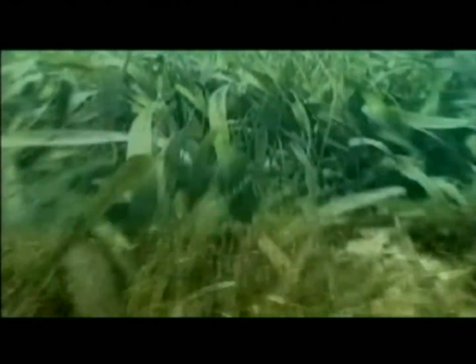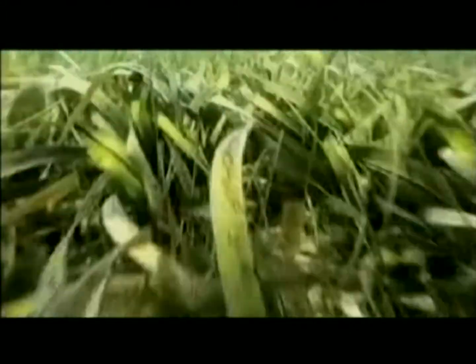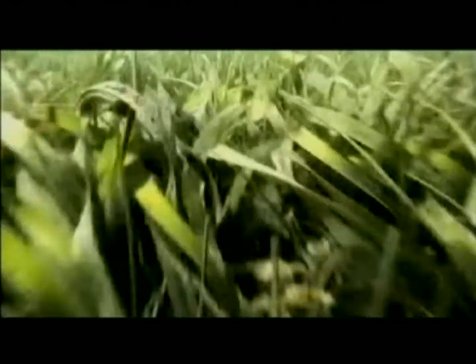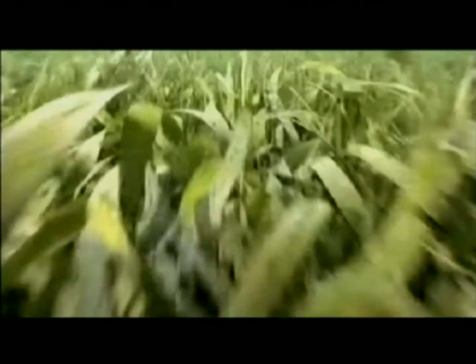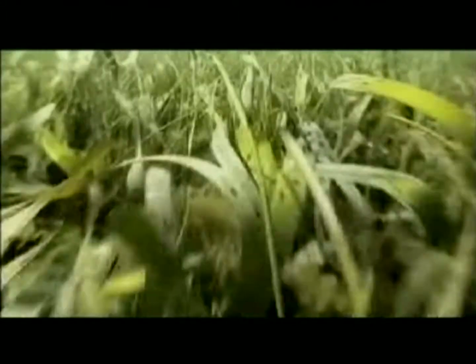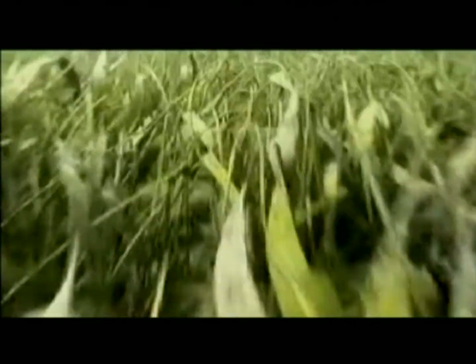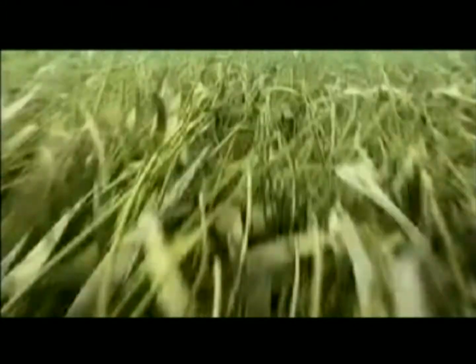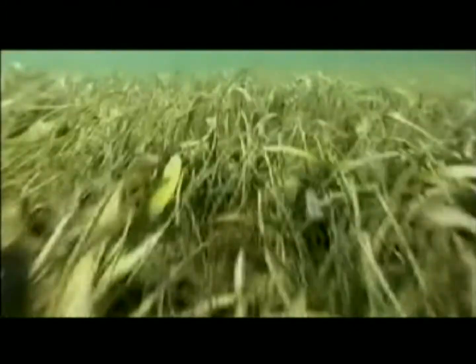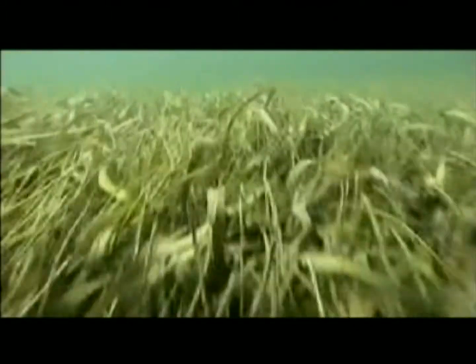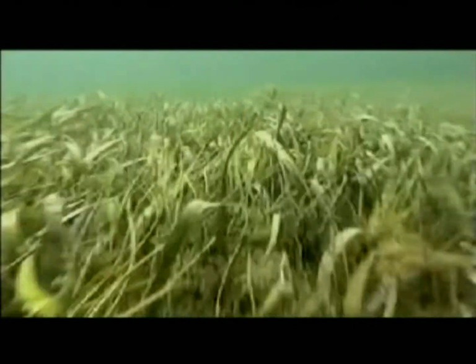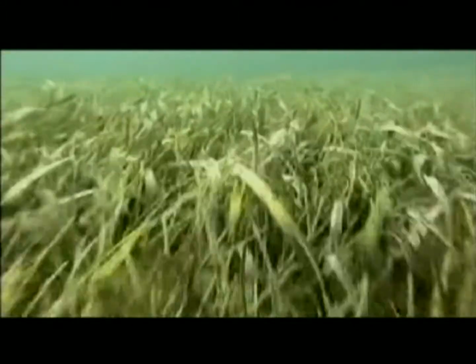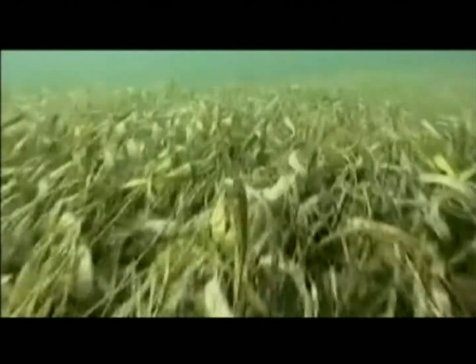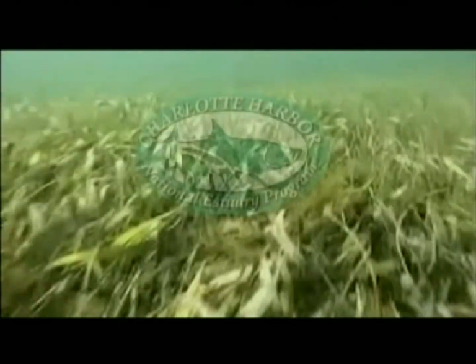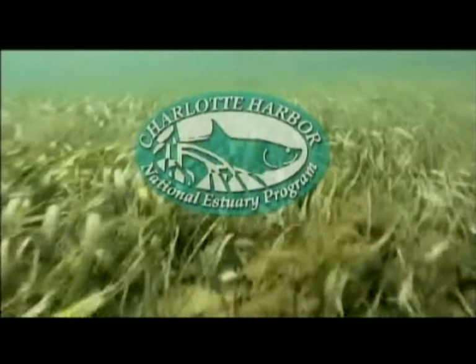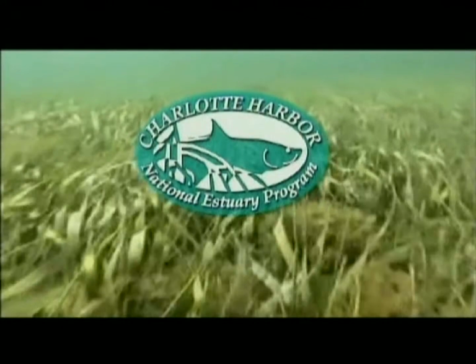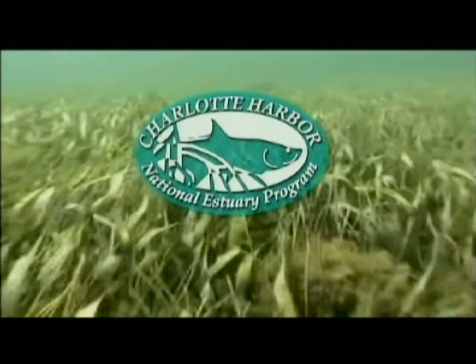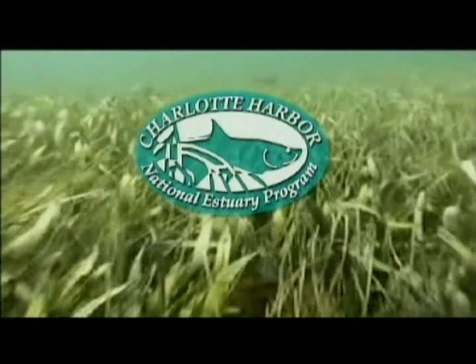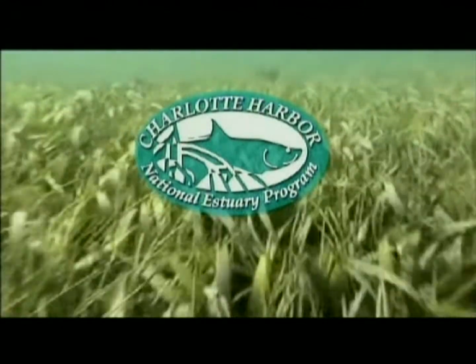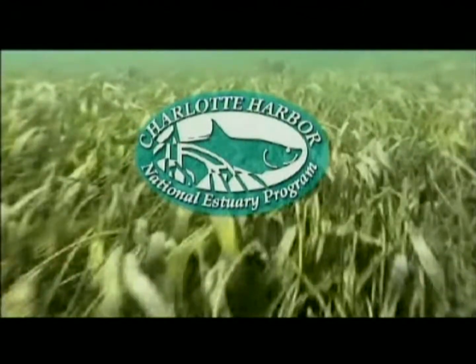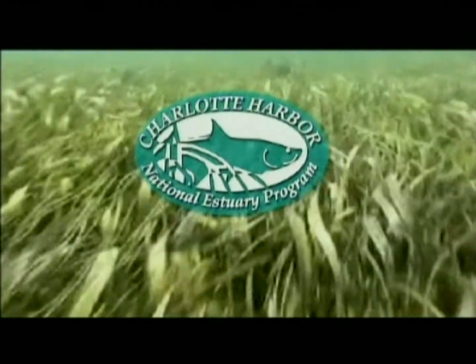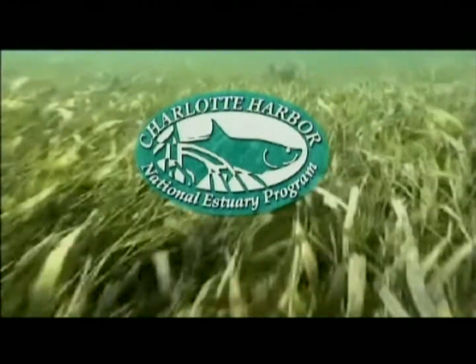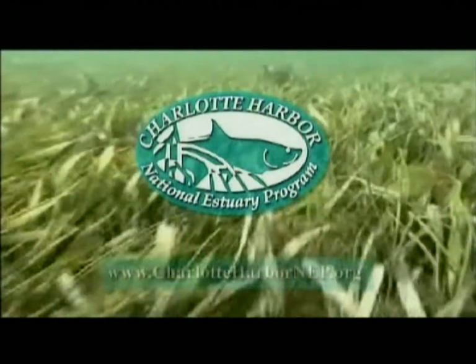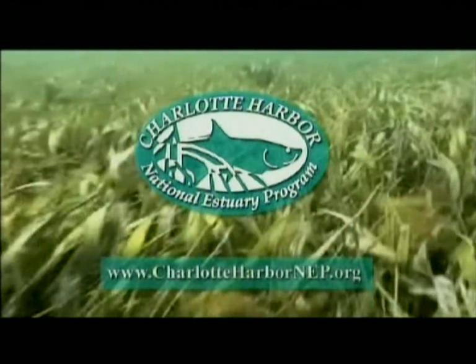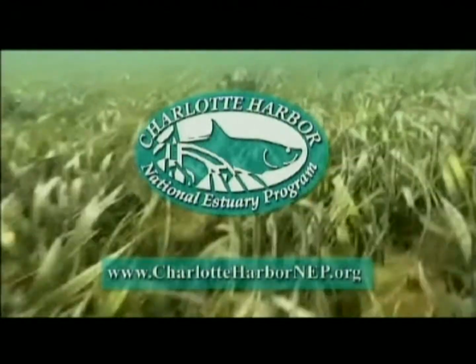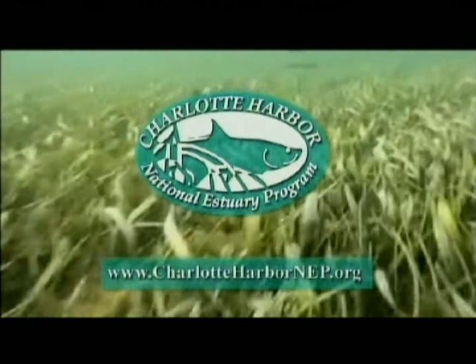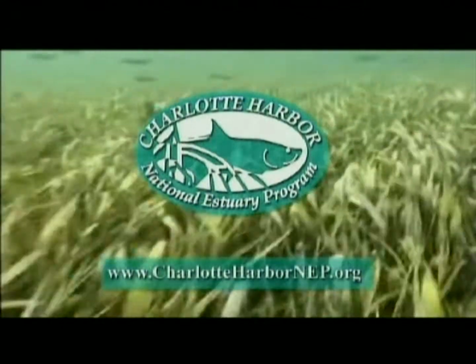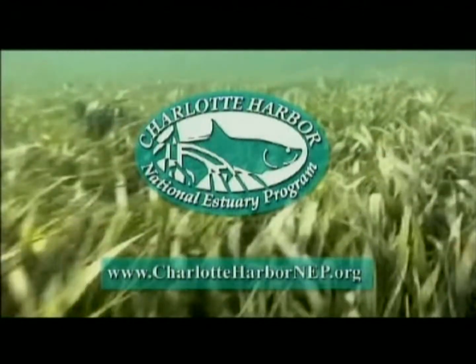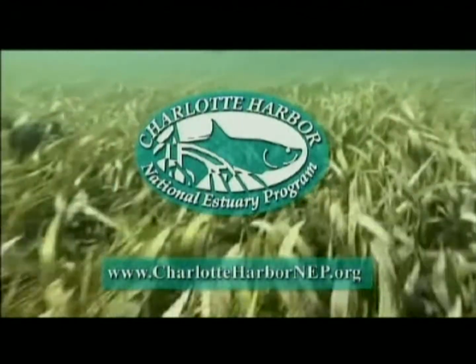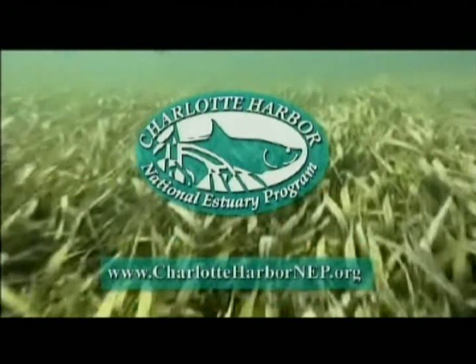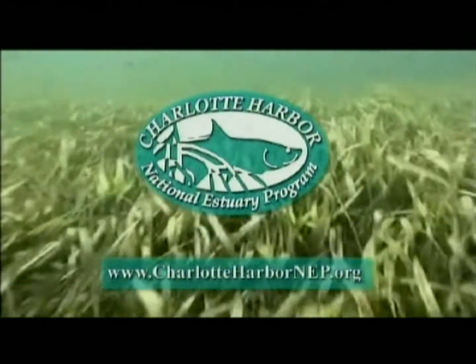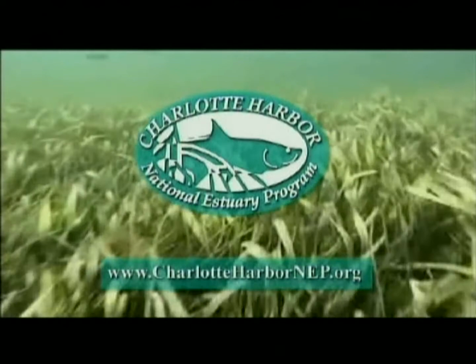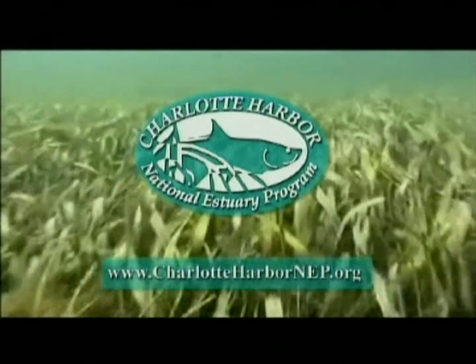If you'd like more information about Florida's seagrasses, contact the Charlotte Harbor National Estuary Program at www.CharlotteHarborNEP.org.